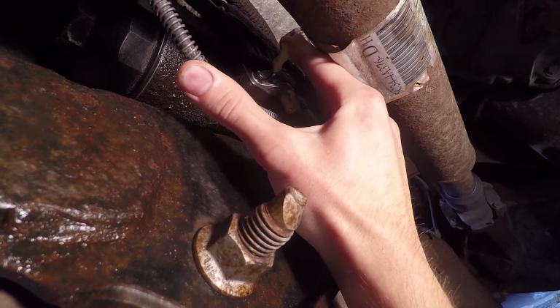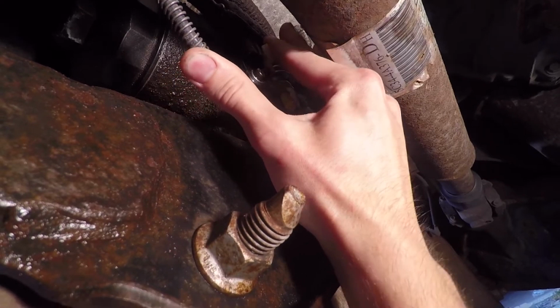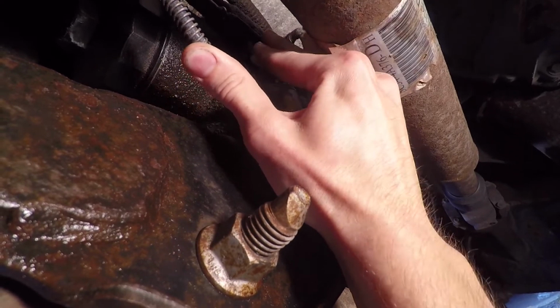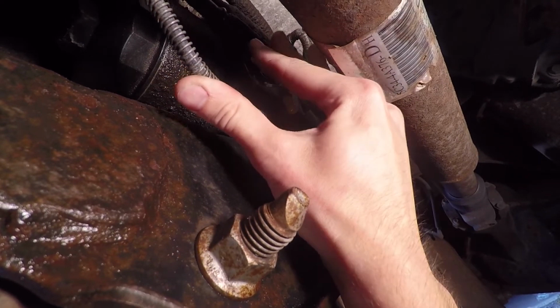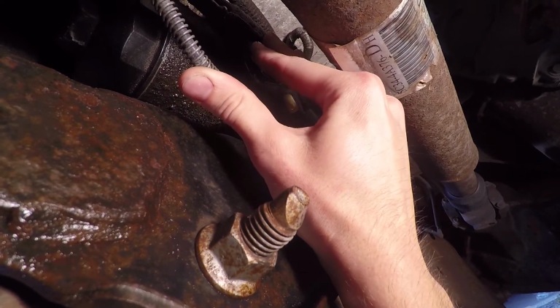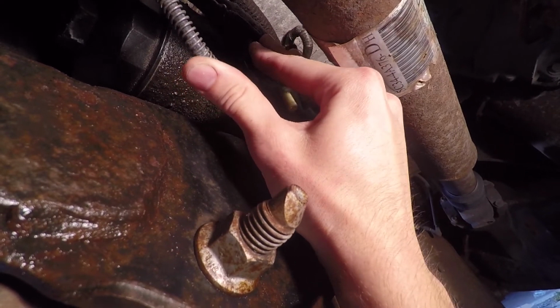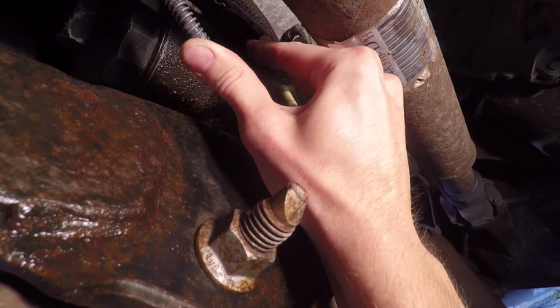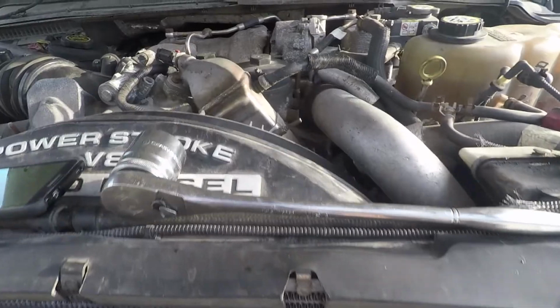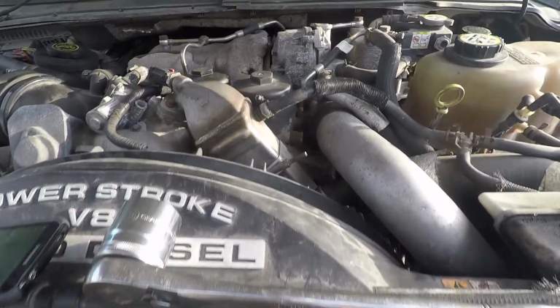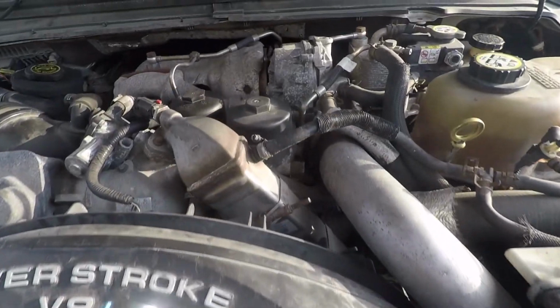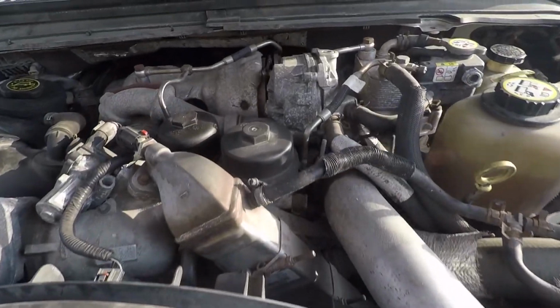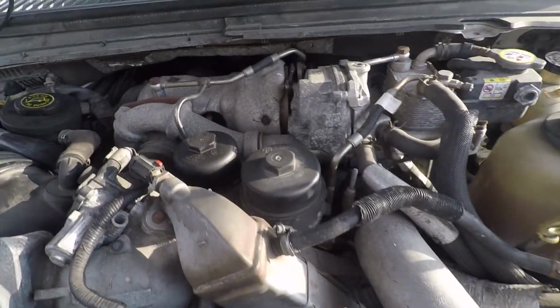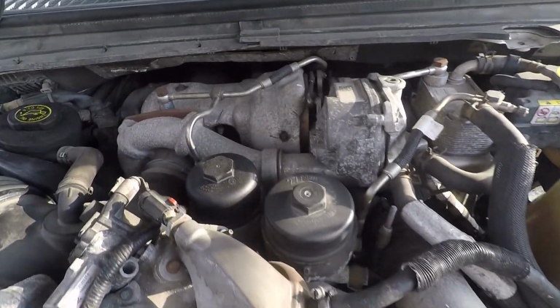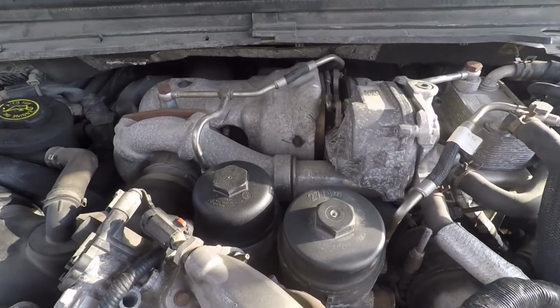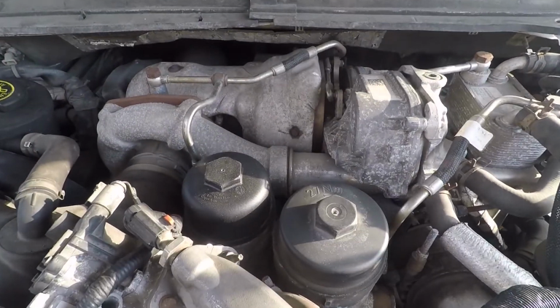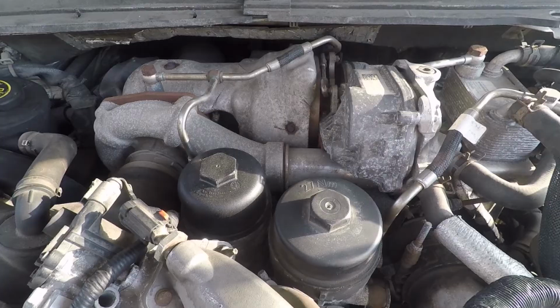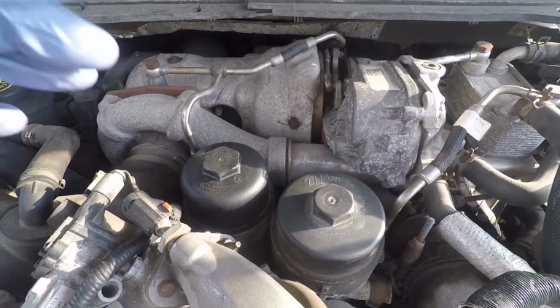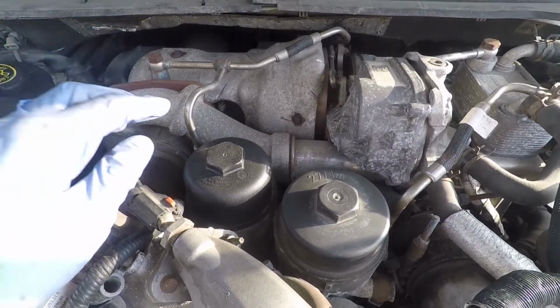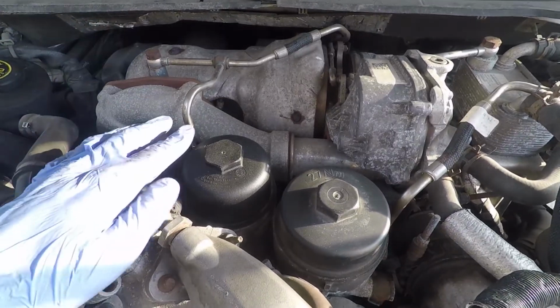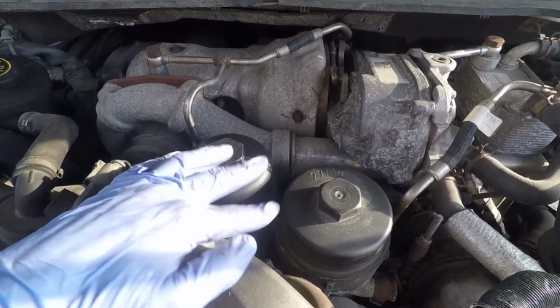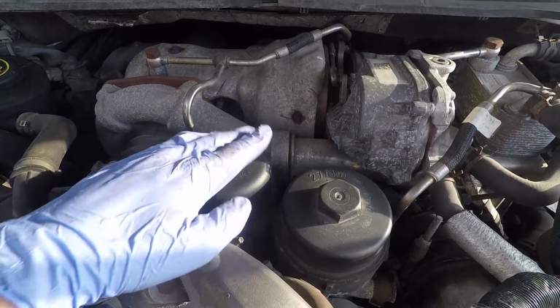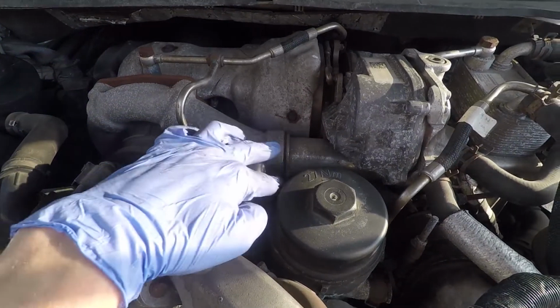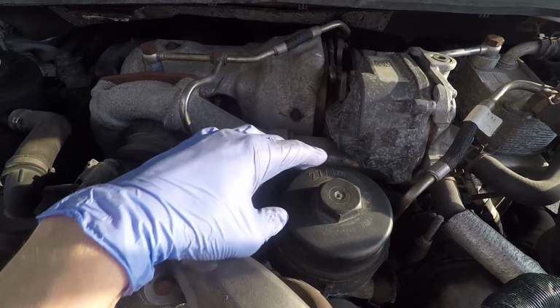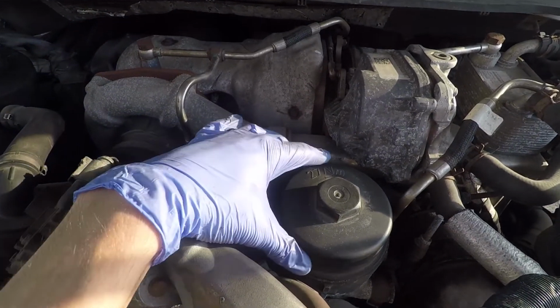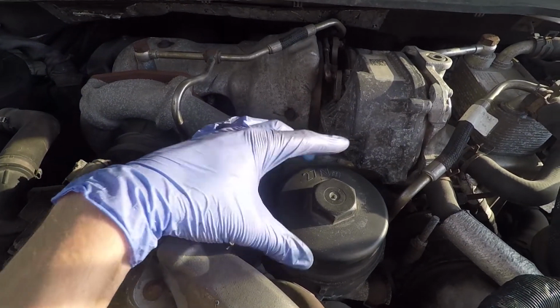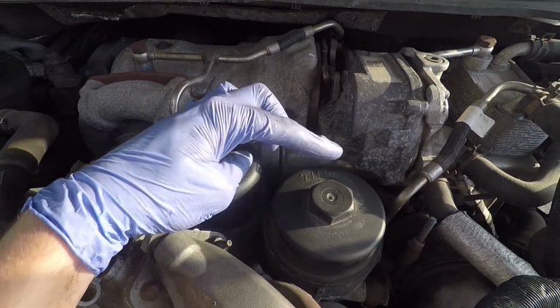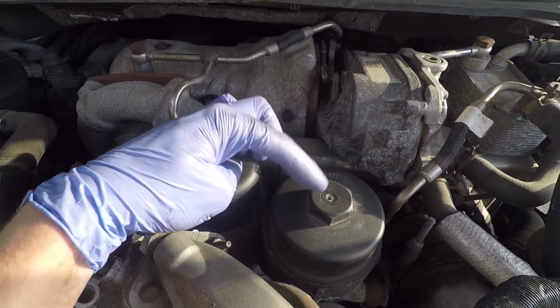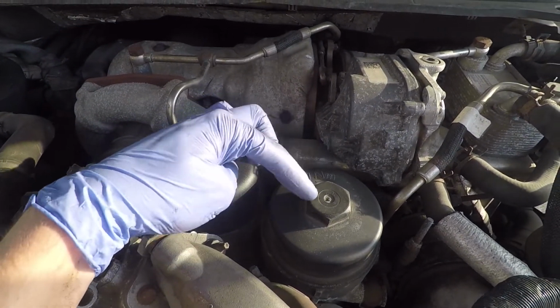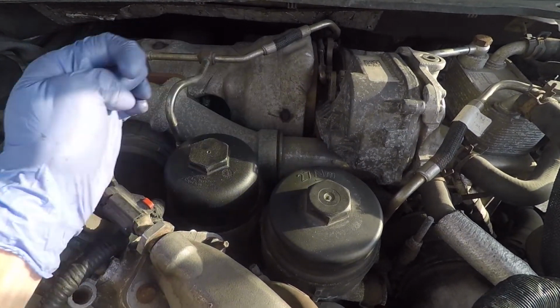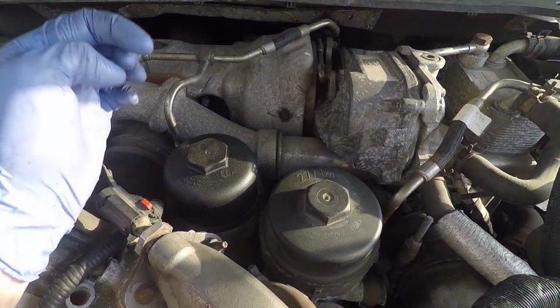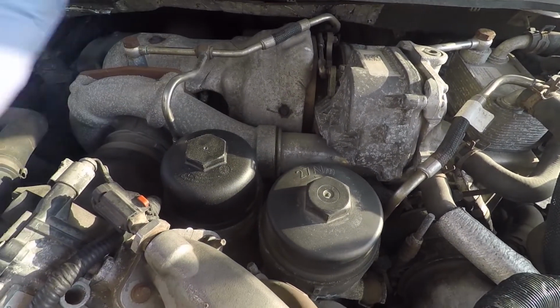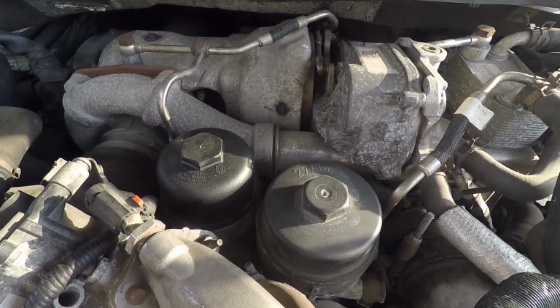Now let's move on to the second filter. This filter is on top of the engine right by the oil filter. This cap requires the 24mm socket.